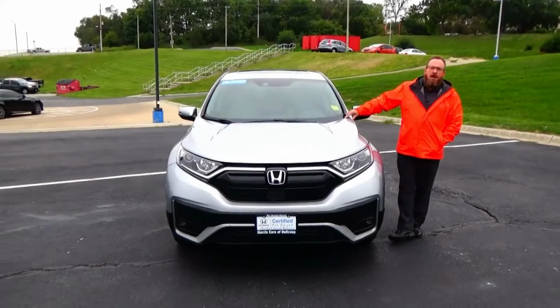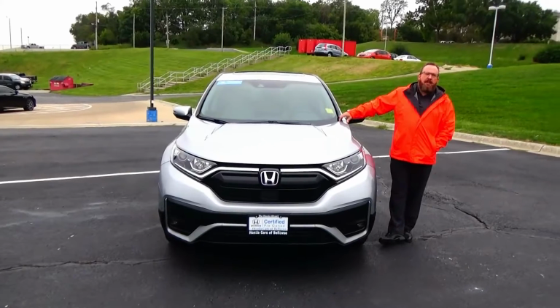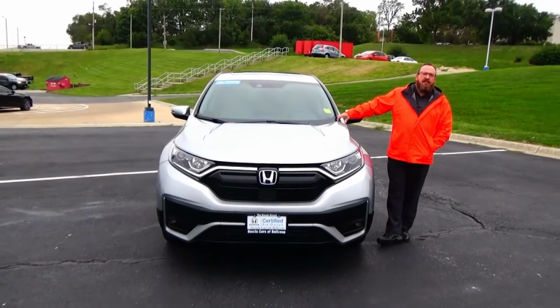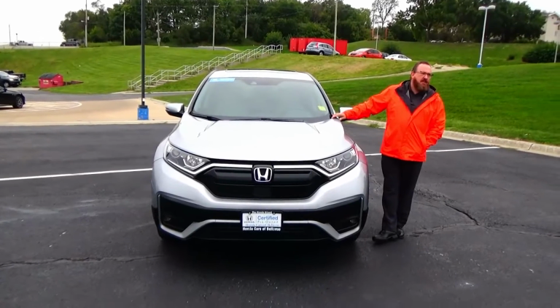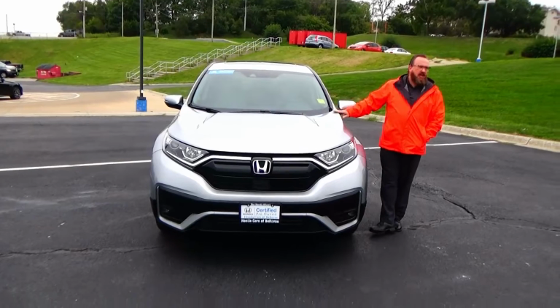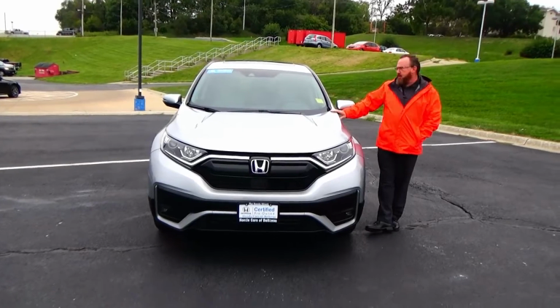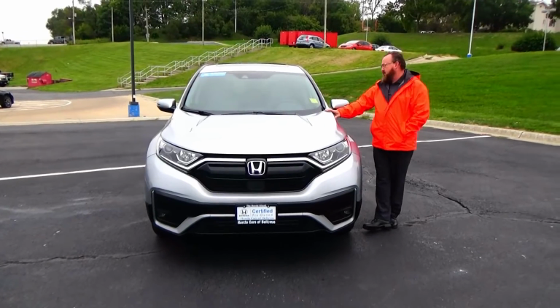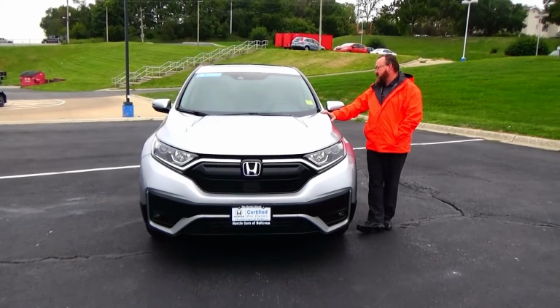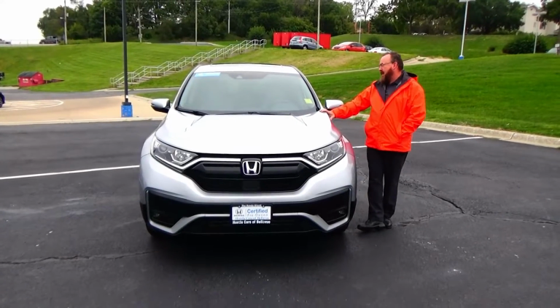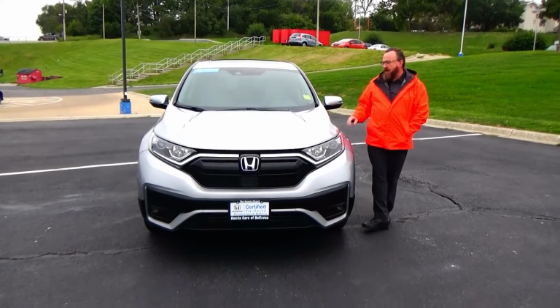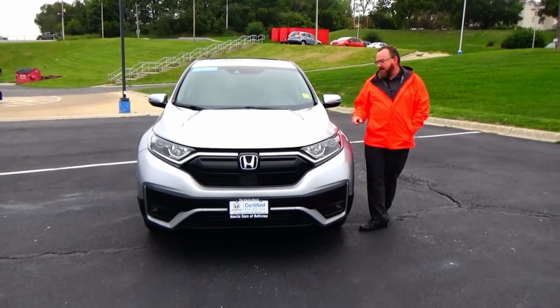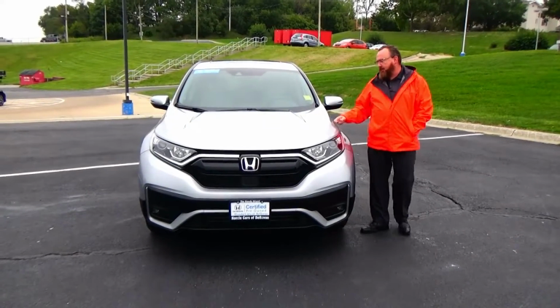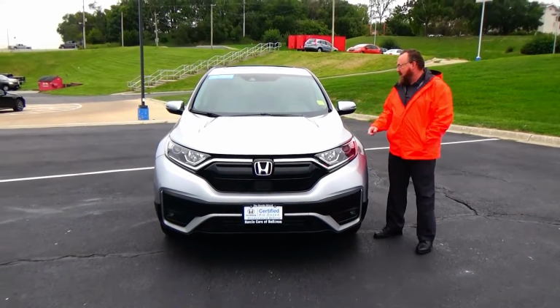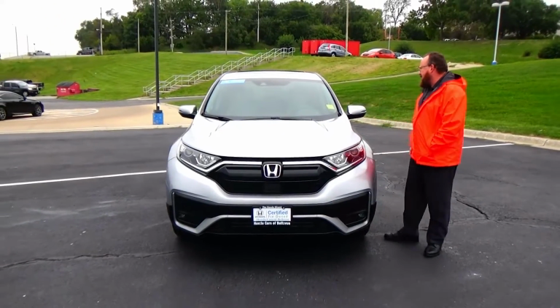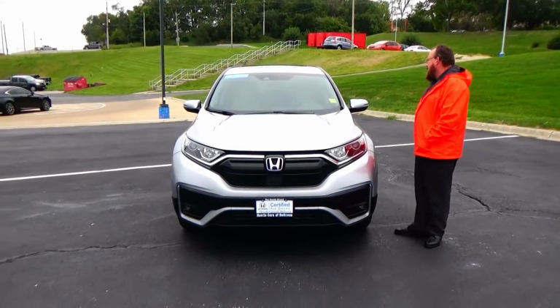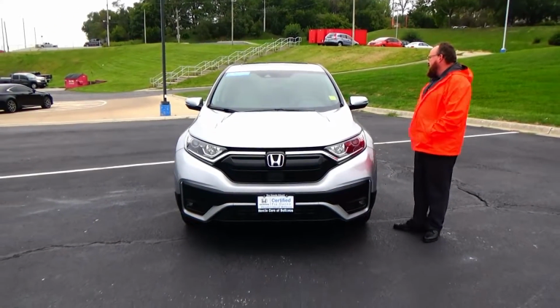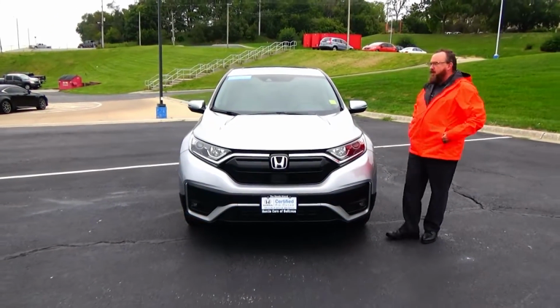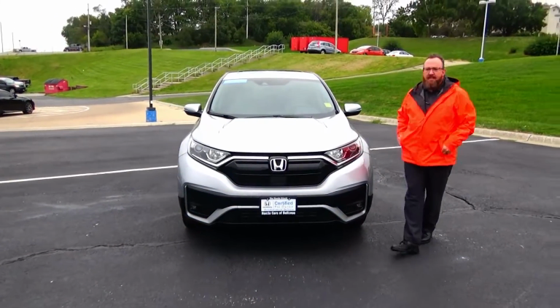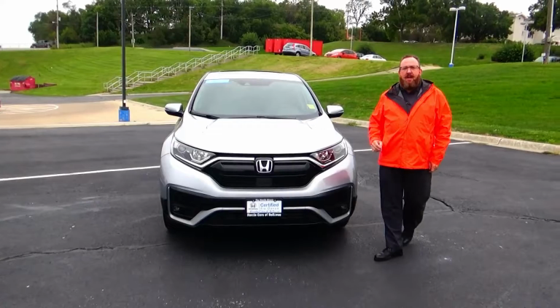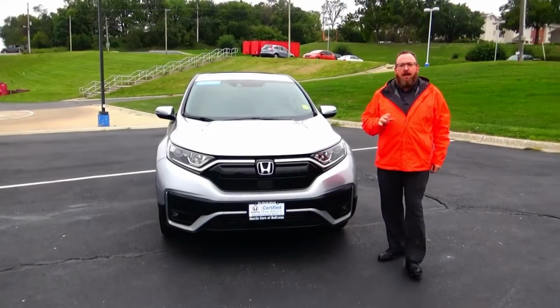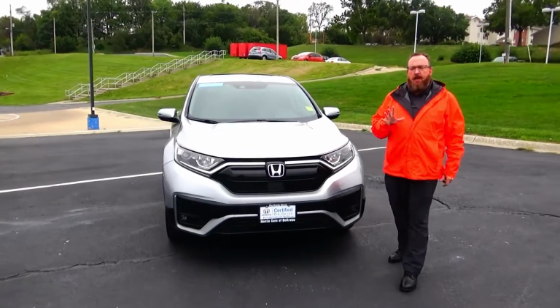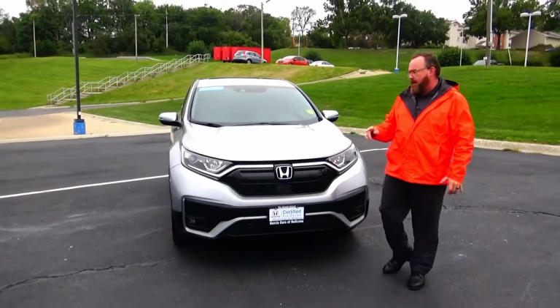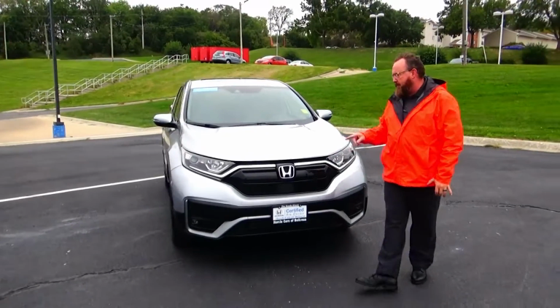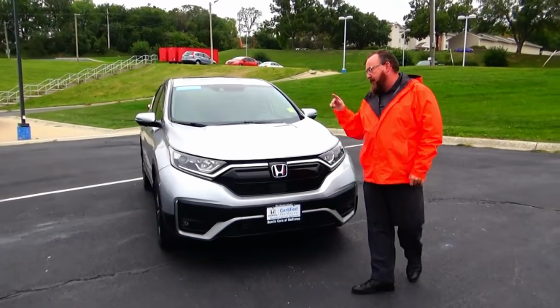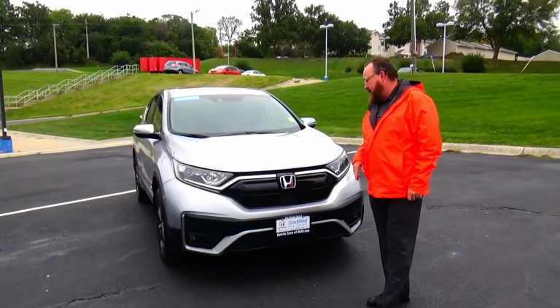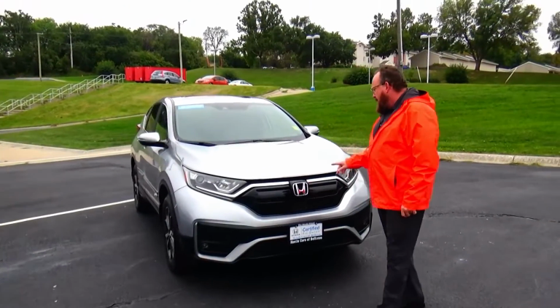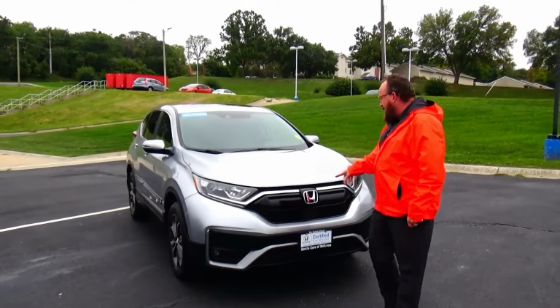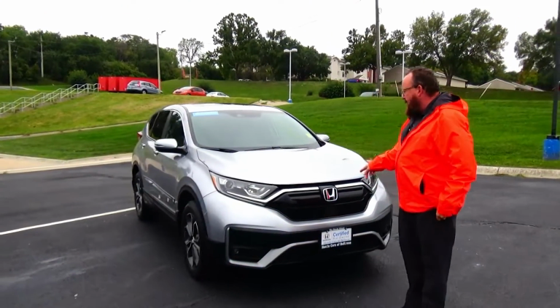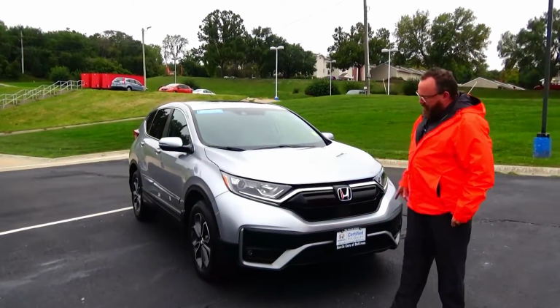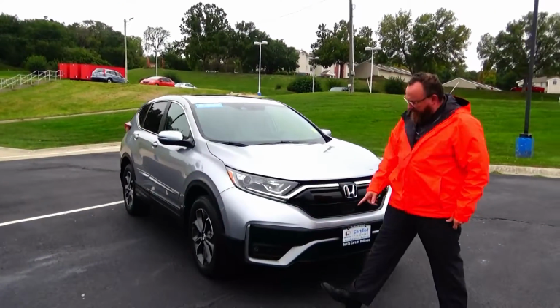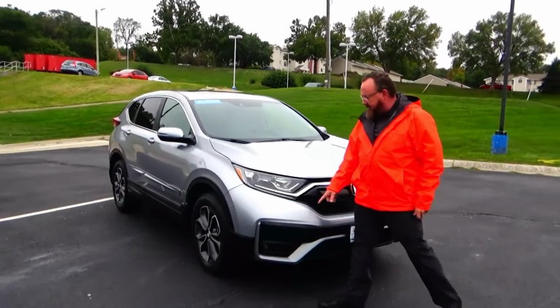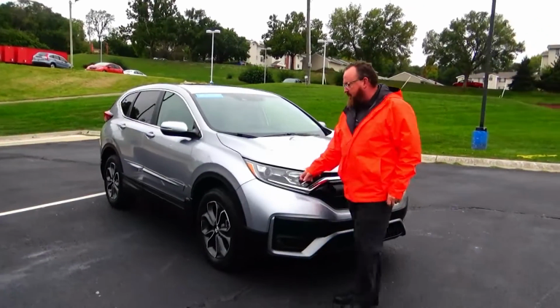Brian Kelly here from Honda Giant to show you this 2020 Honda CR-V PX, just came in on trade, got 10,000 miles. Five mile-an-hour bumpers front and back, black and chromed-out grille, fog lights, lexan-covered wraparound headlights.